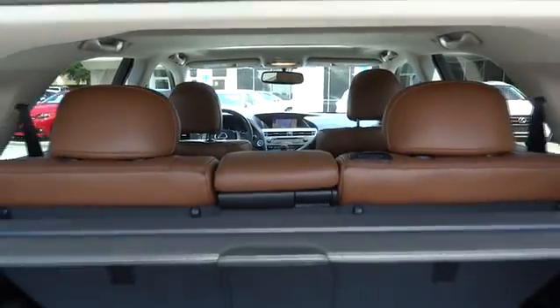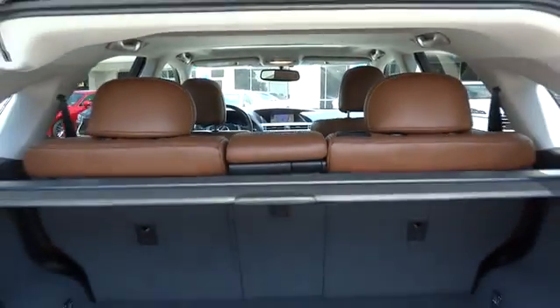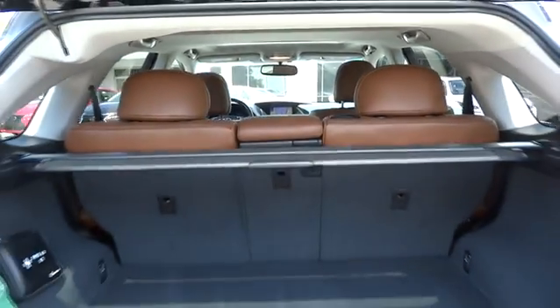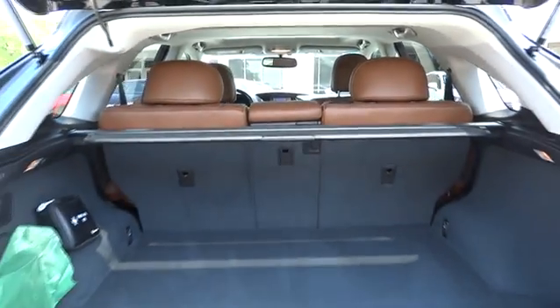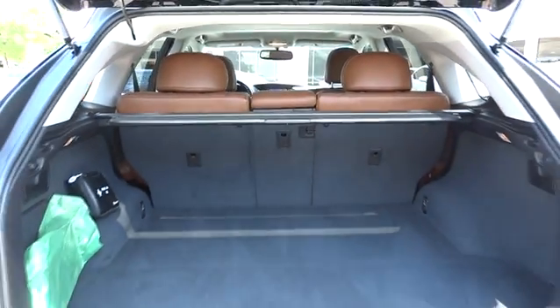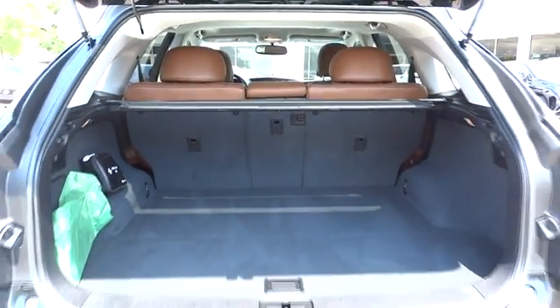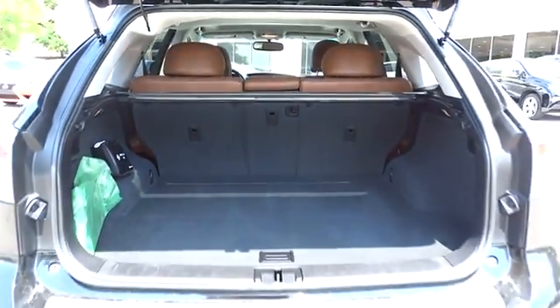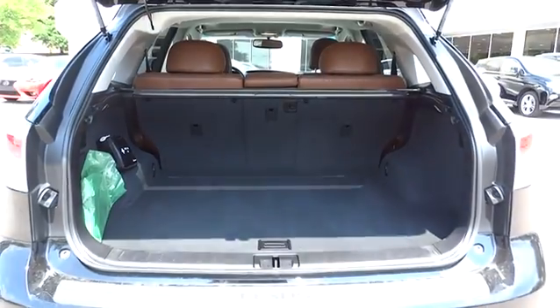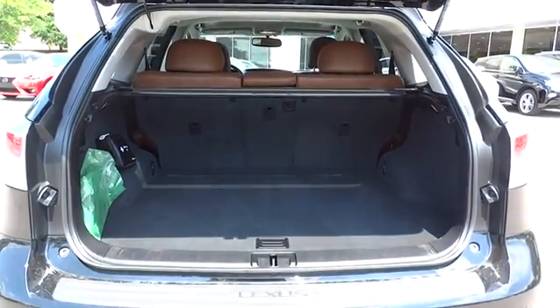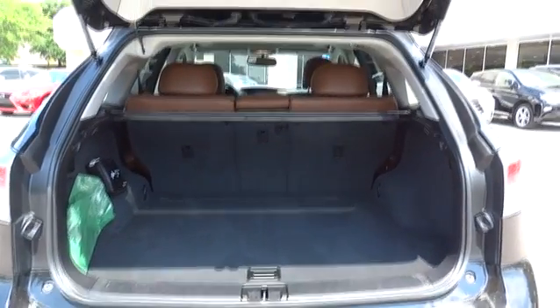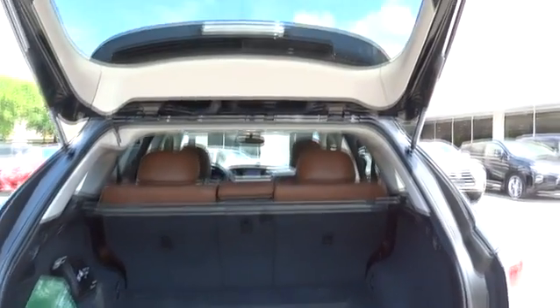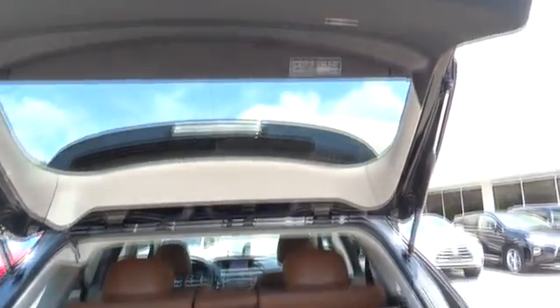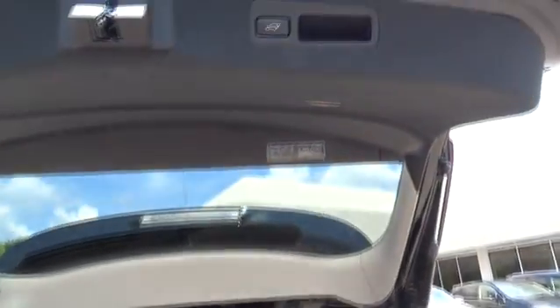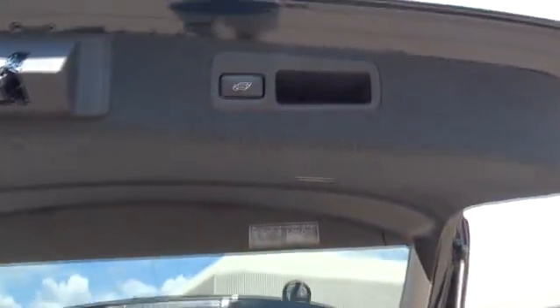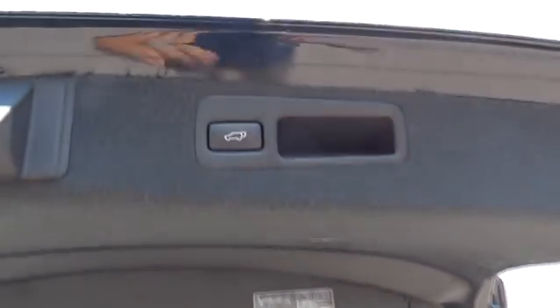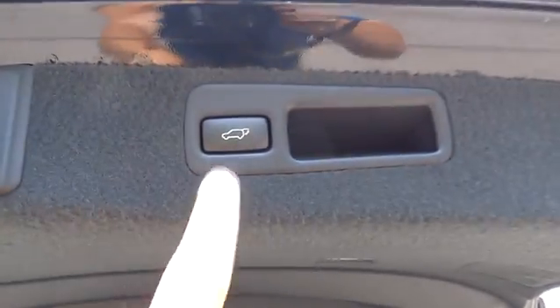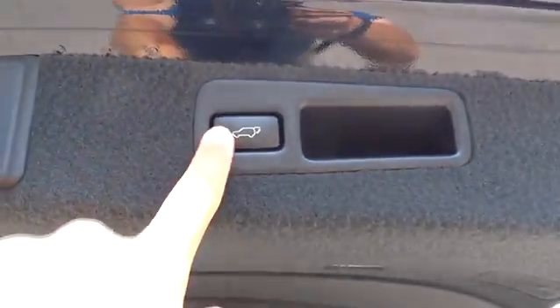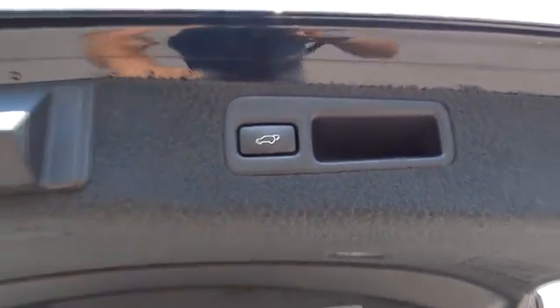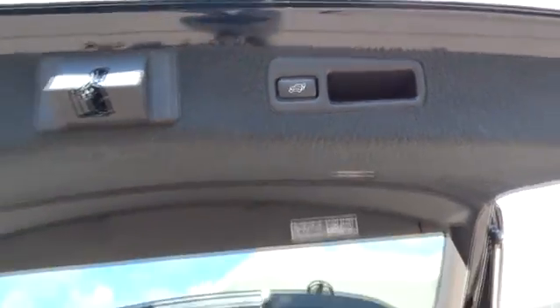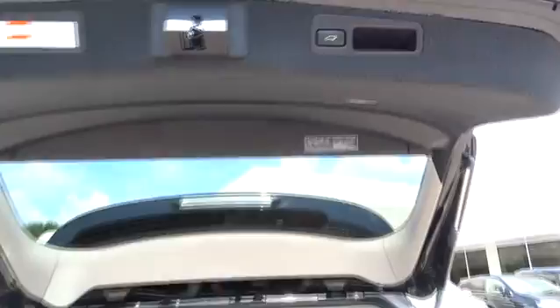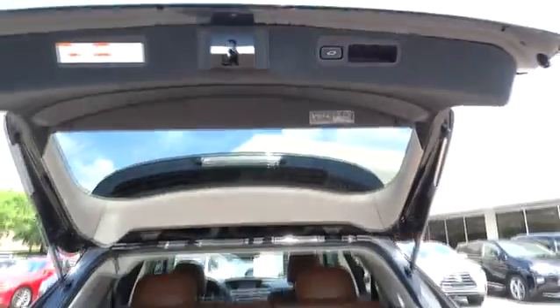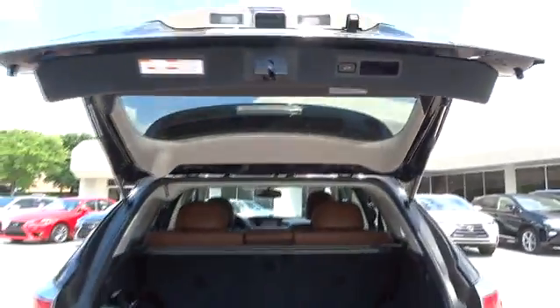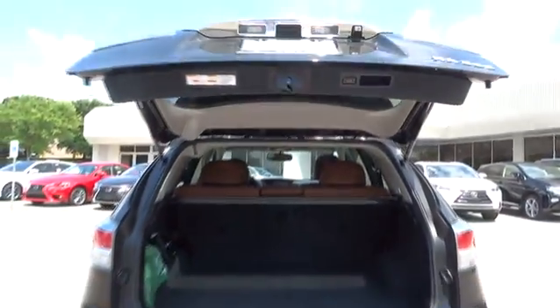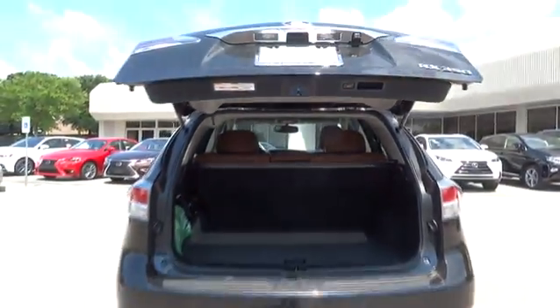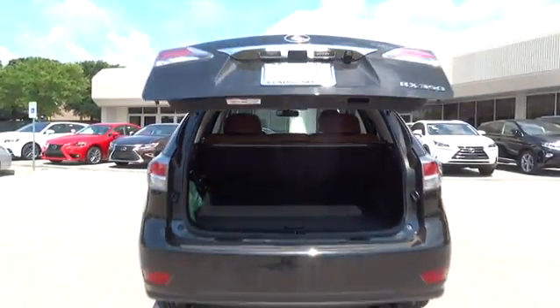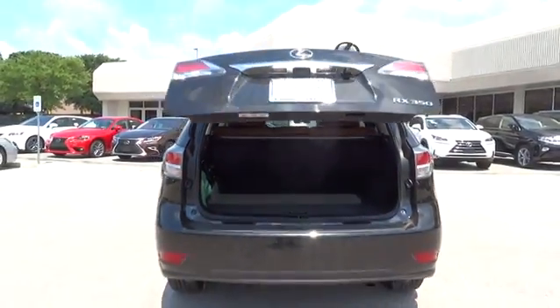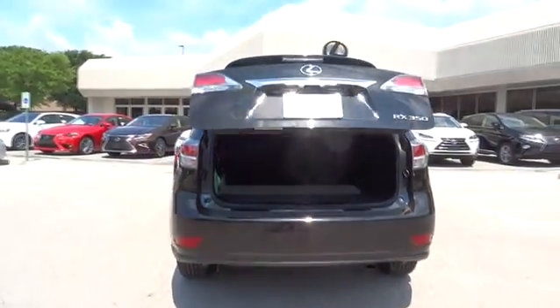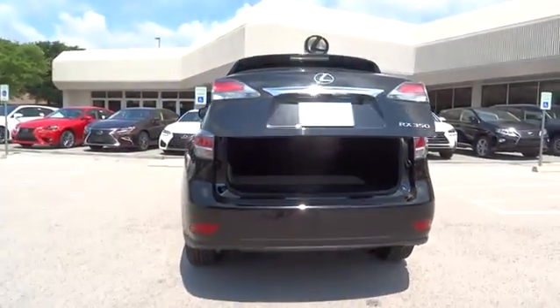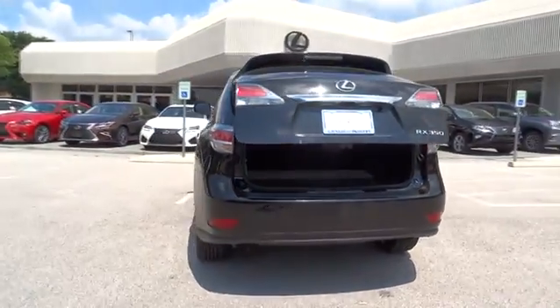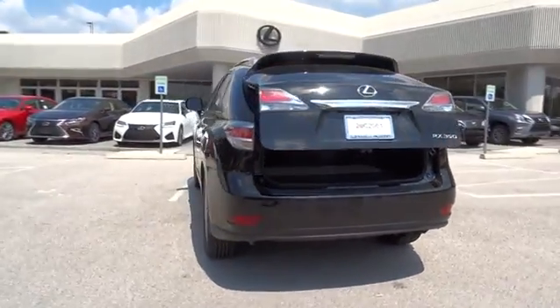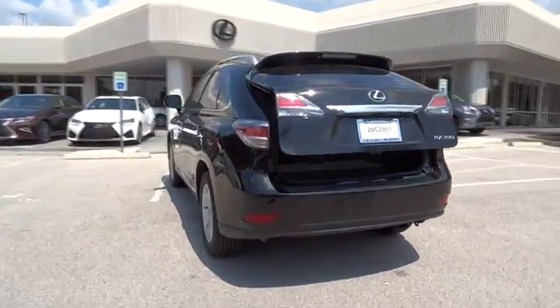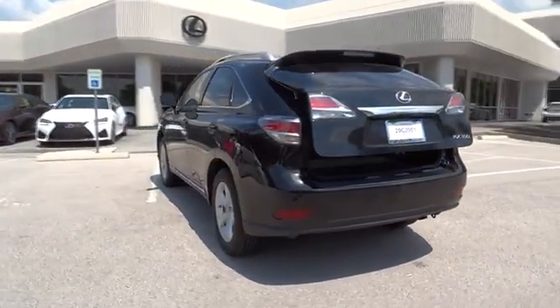Leather-wrapped steering wheel, Bluetooth, power steering, adjustable steering wheel, cruise control, auto-dimming rear view mirror, floor mats, aluminum wheels, four-wheel disc brakes, keyless start, universal garage door opener.